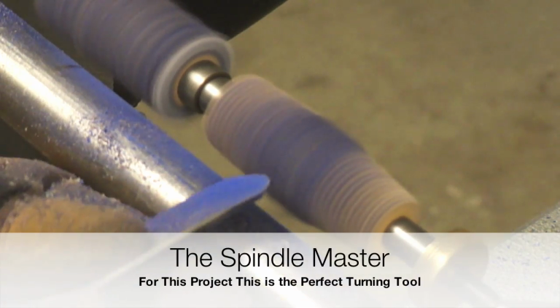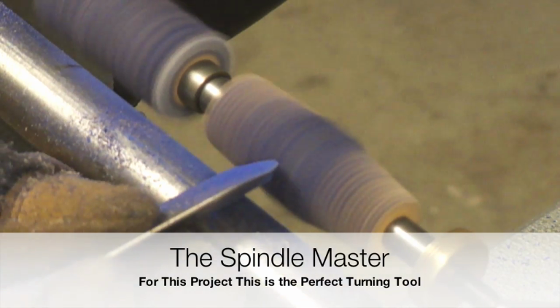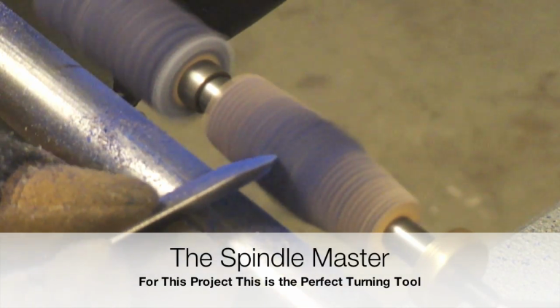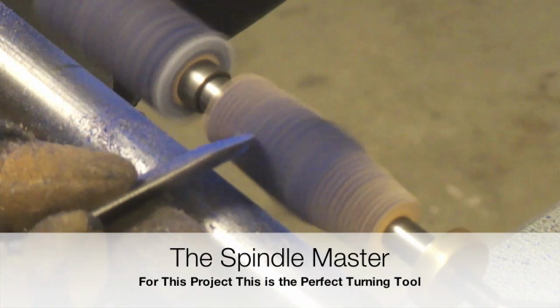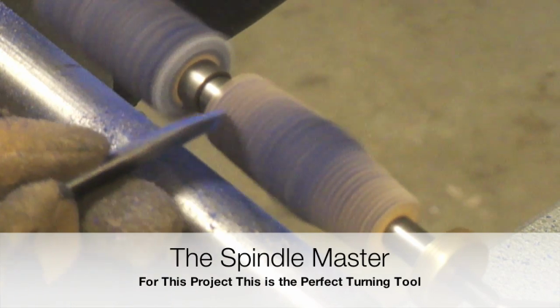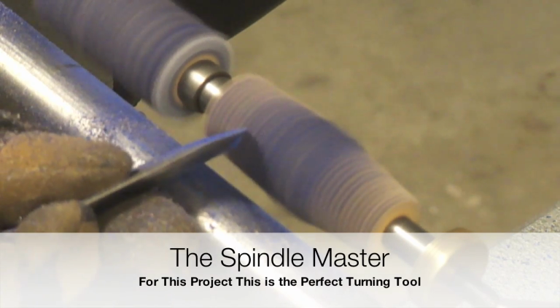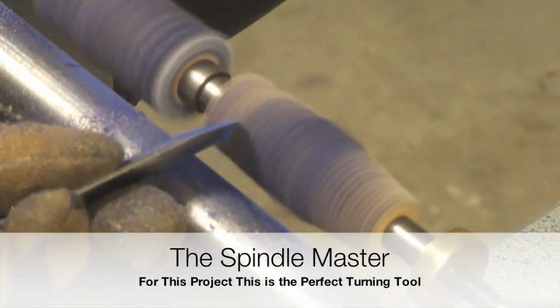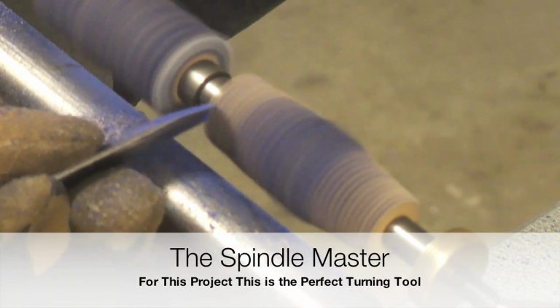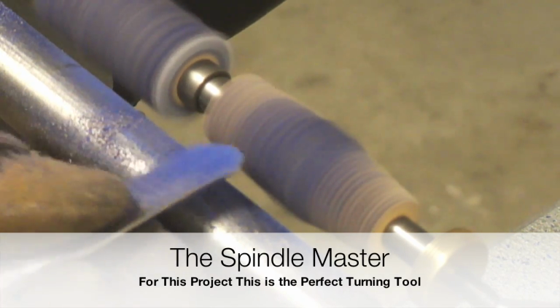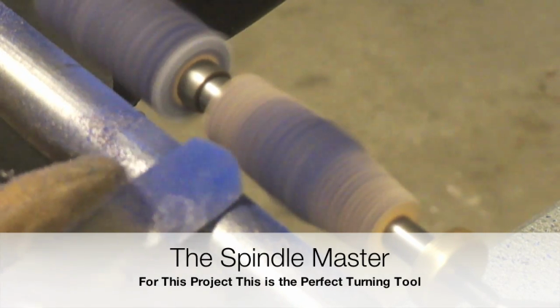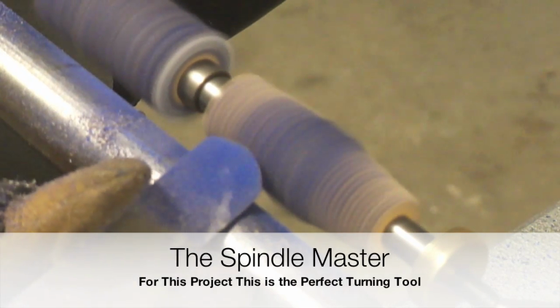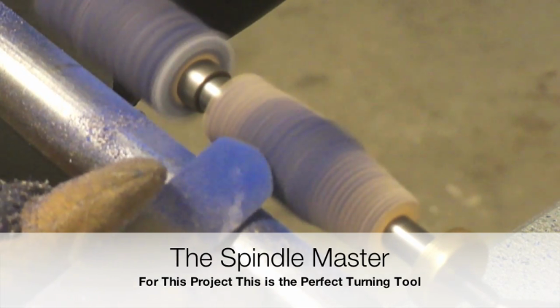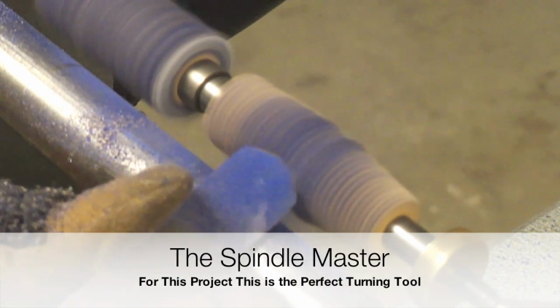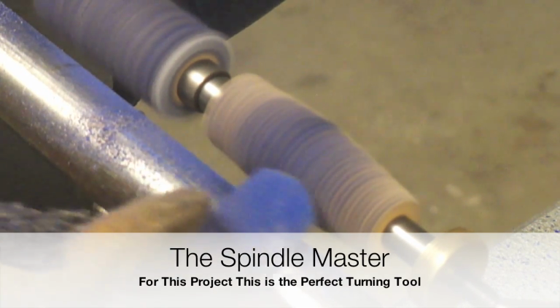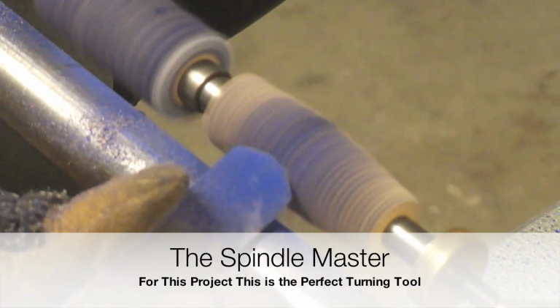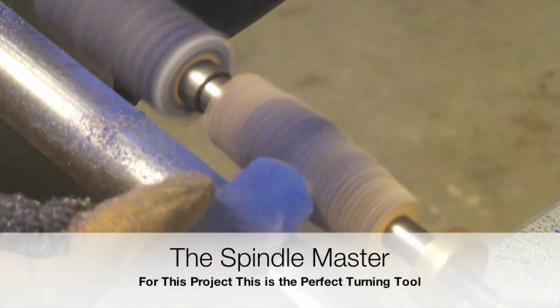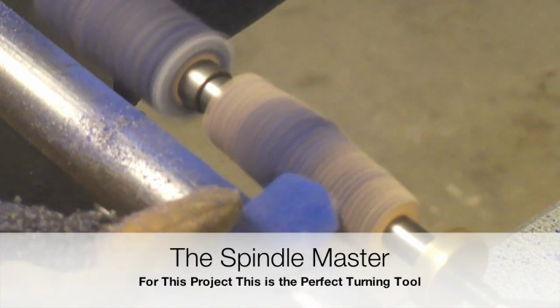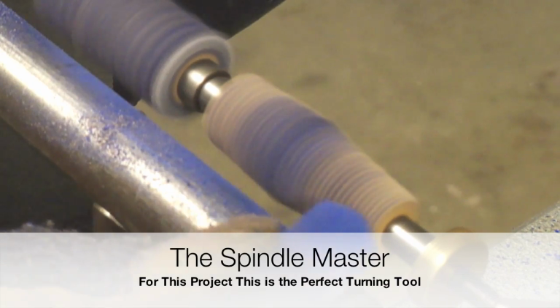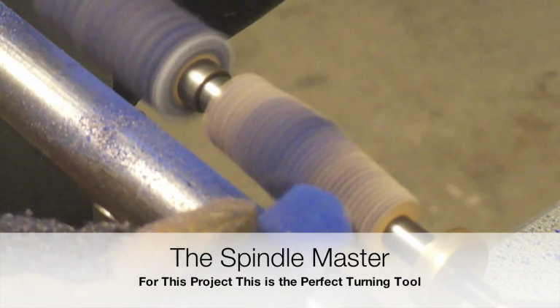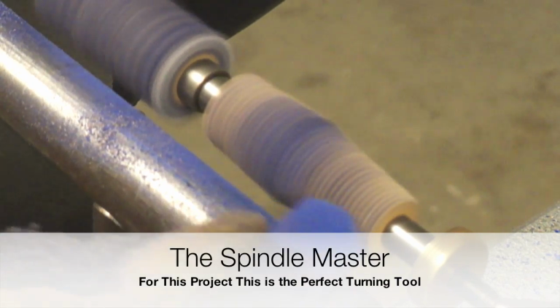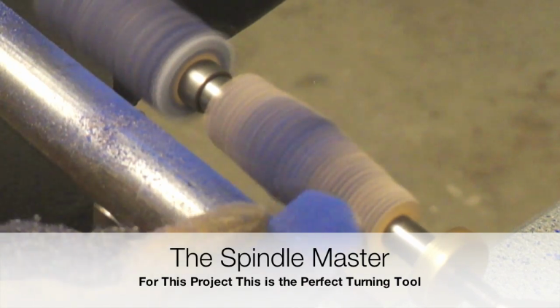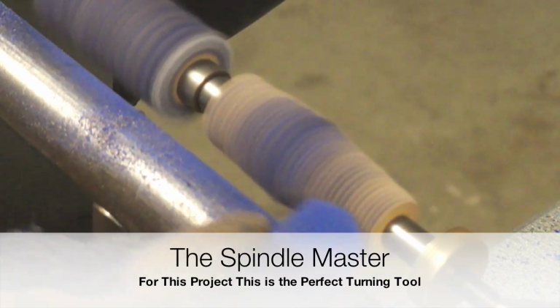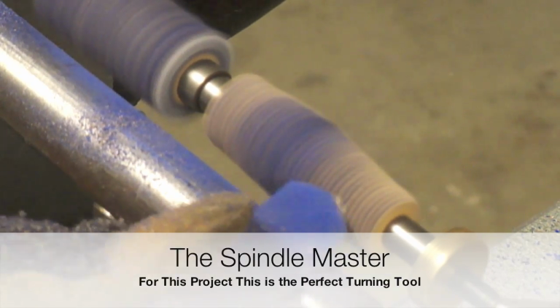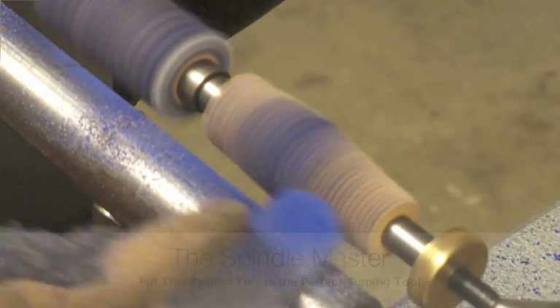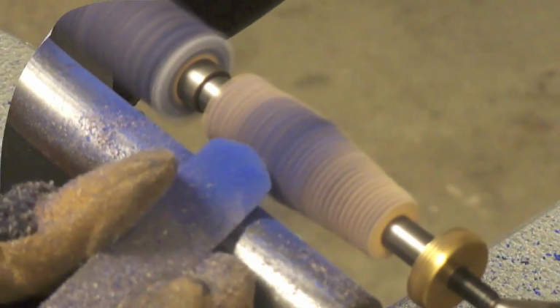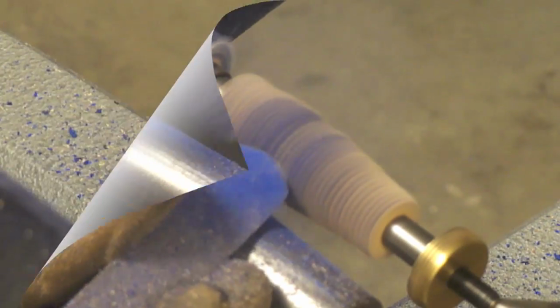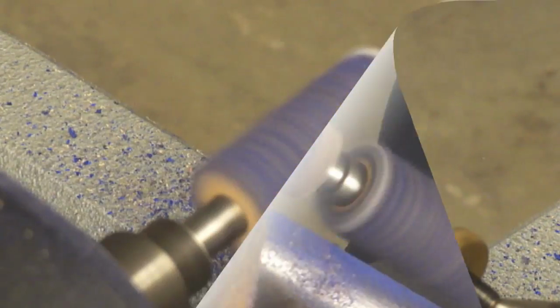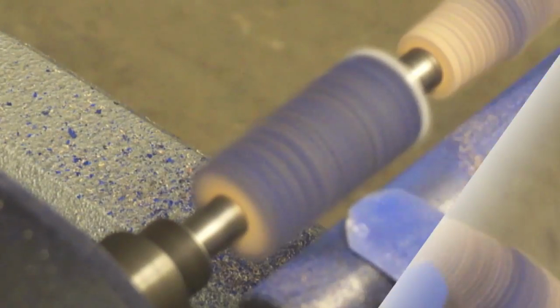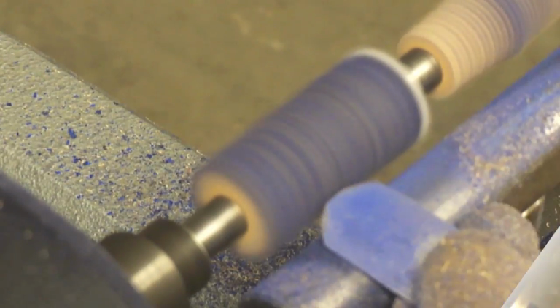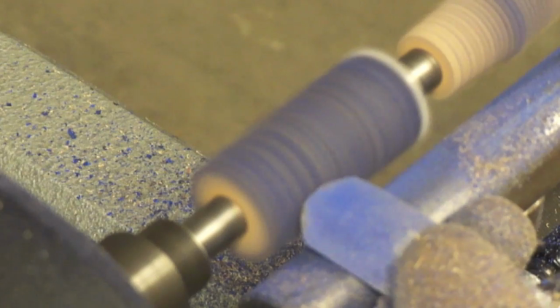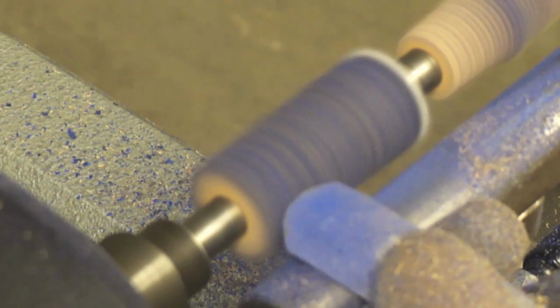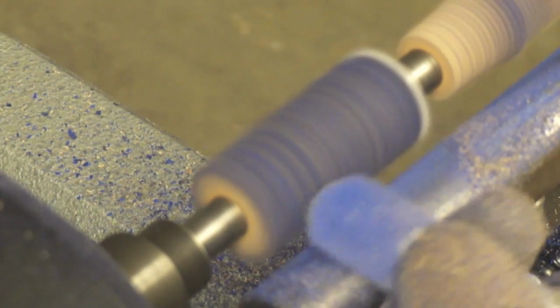There are two tools that we are going to use for this project: the Spindle Master and a diamond parting tool. The parting tool will be required in order to make the cavity for the decorated ring.